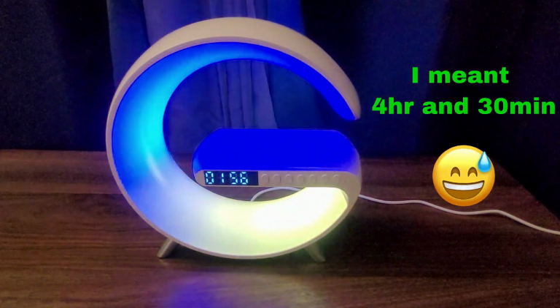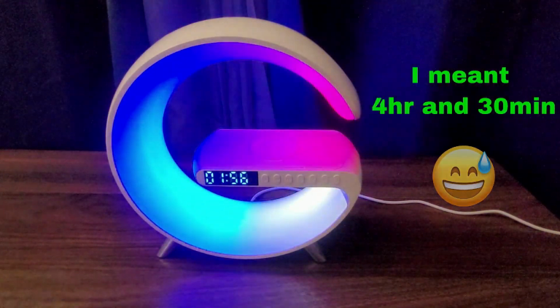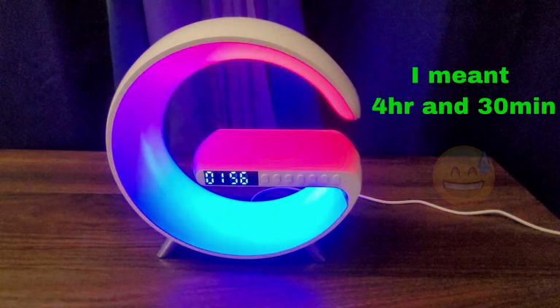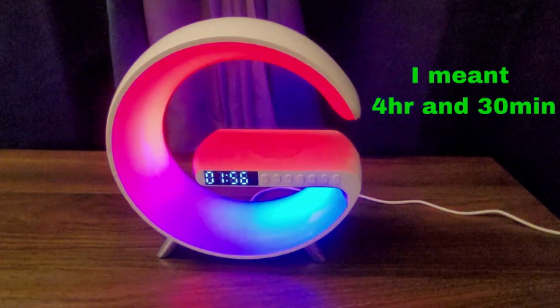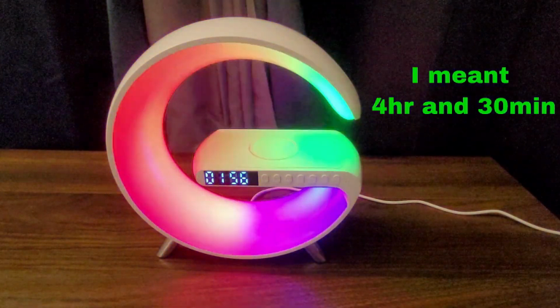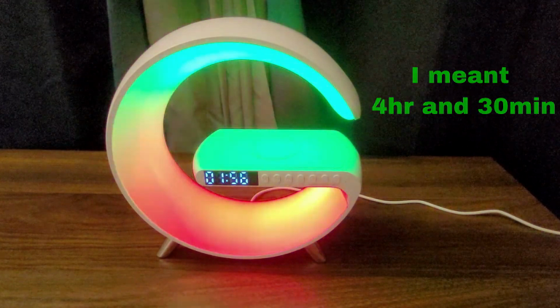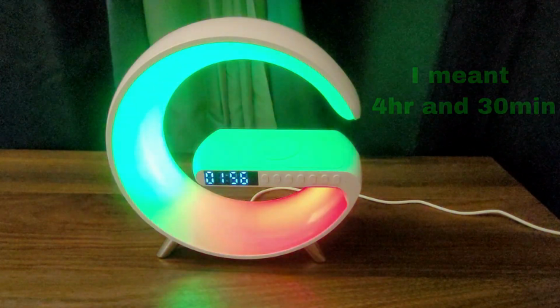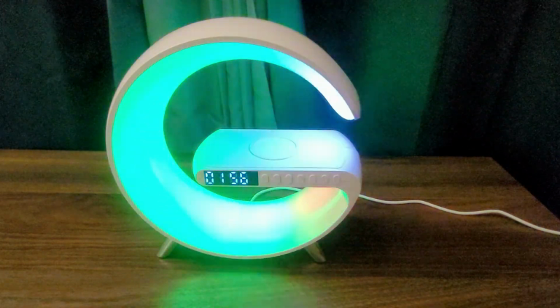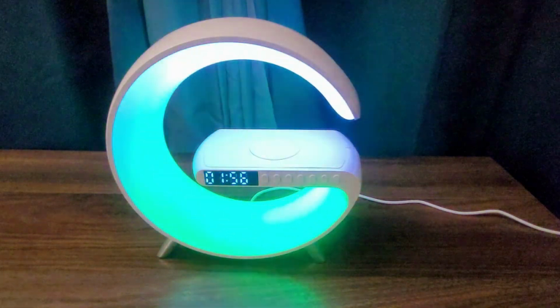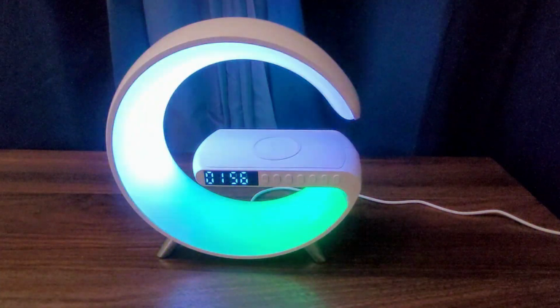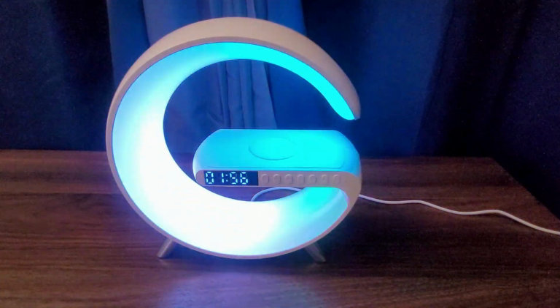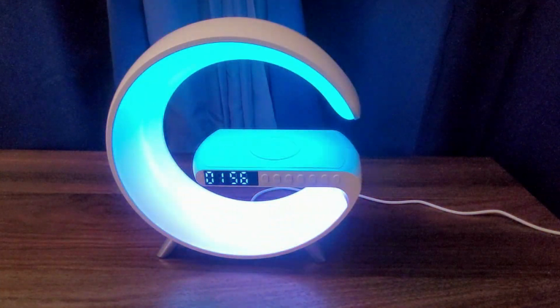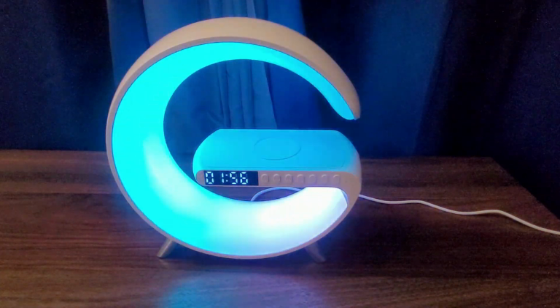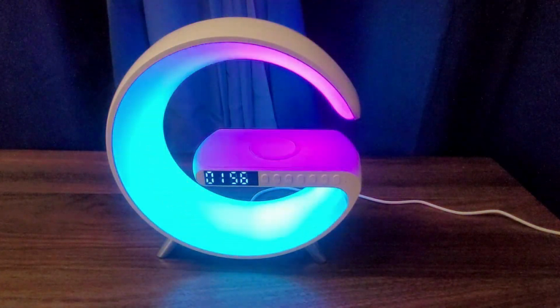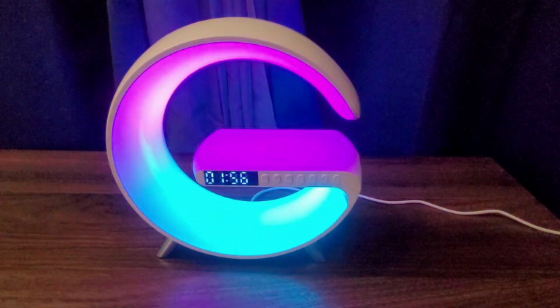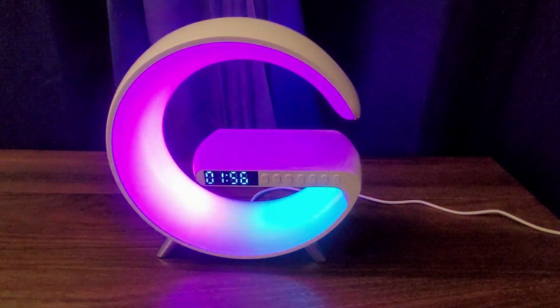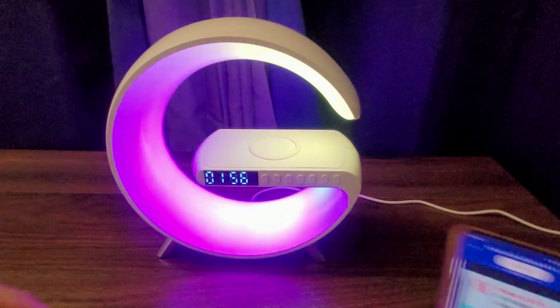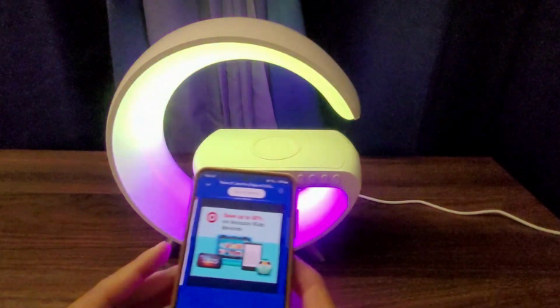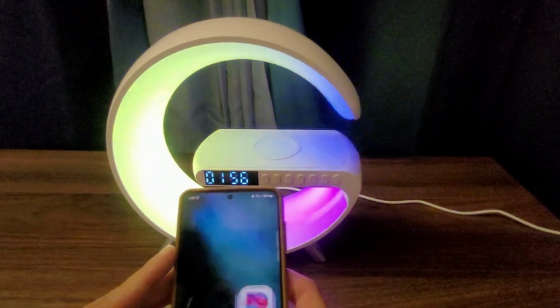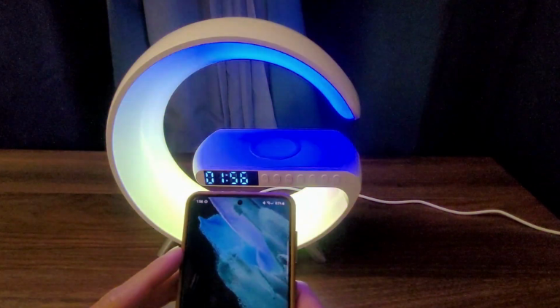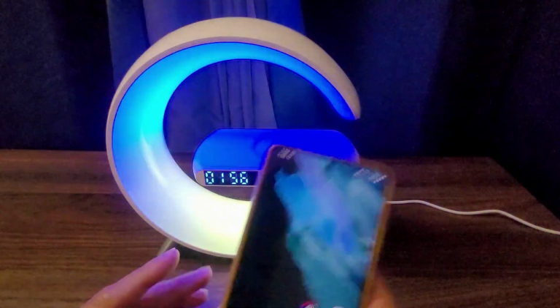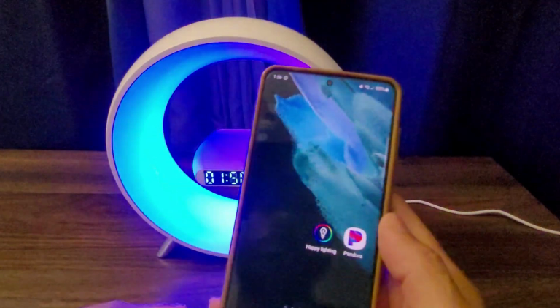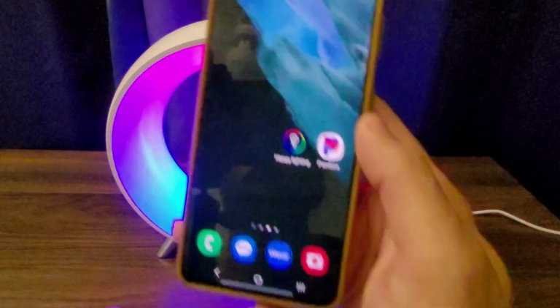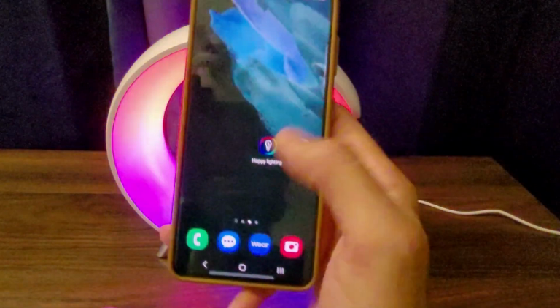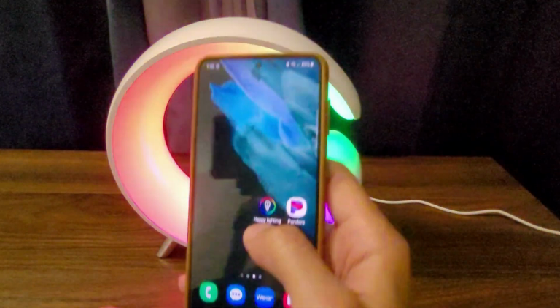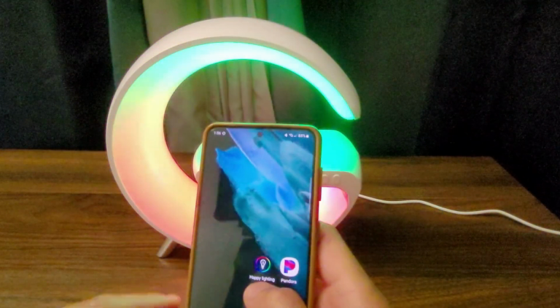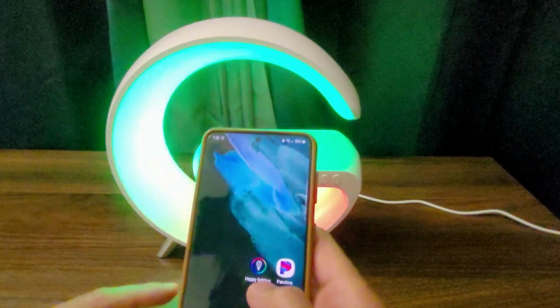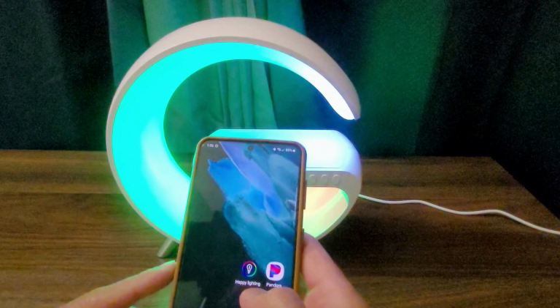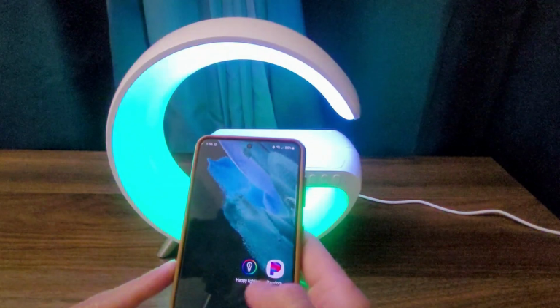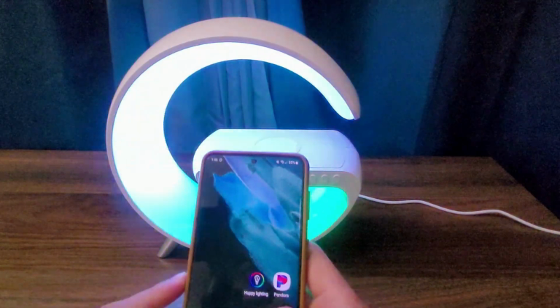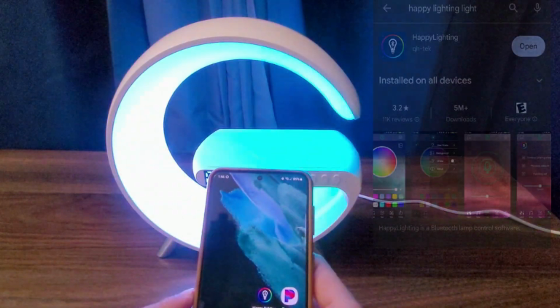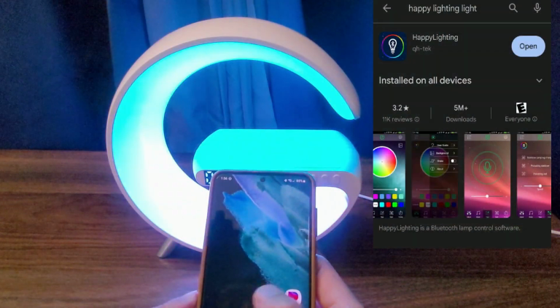I also felt that the phone was getting a little bit warm as well. In order to use this lamp, you need to download the app — this is the one right here, called Happy Lighting.